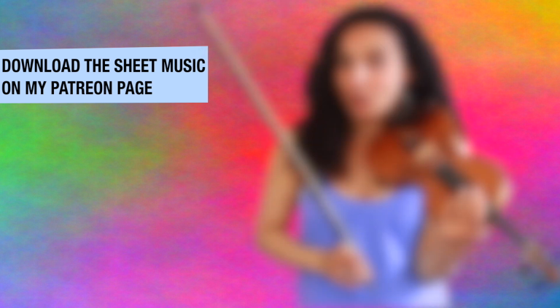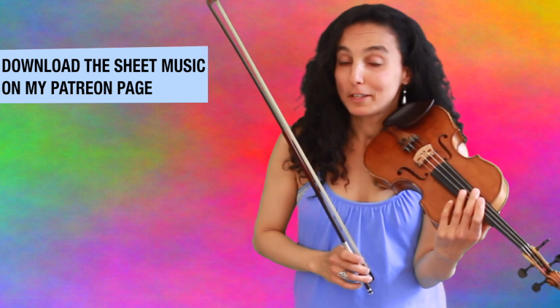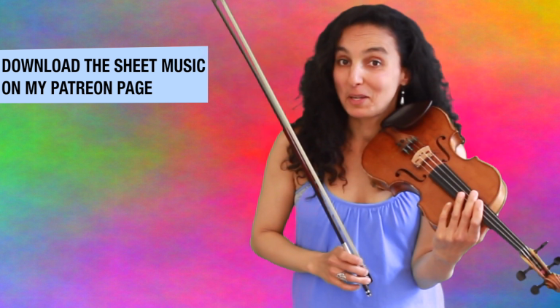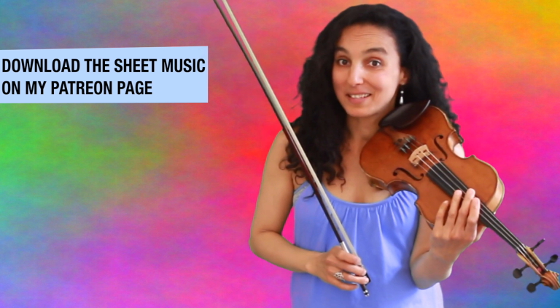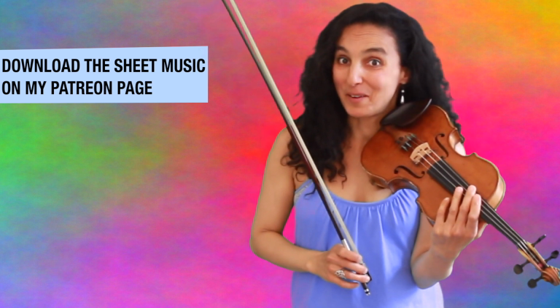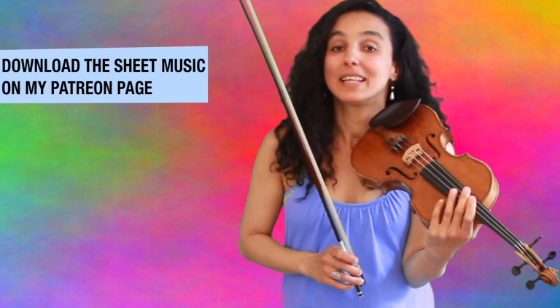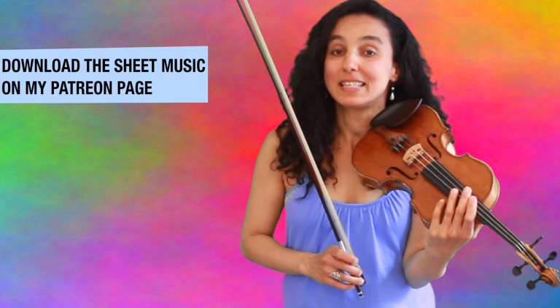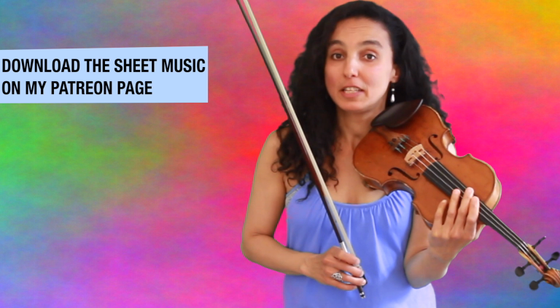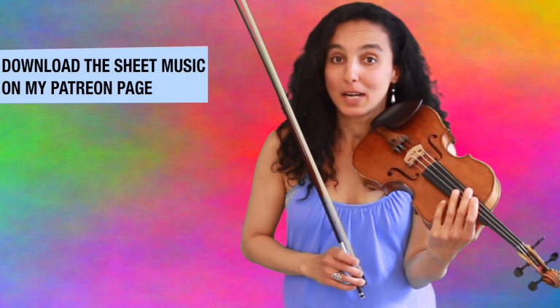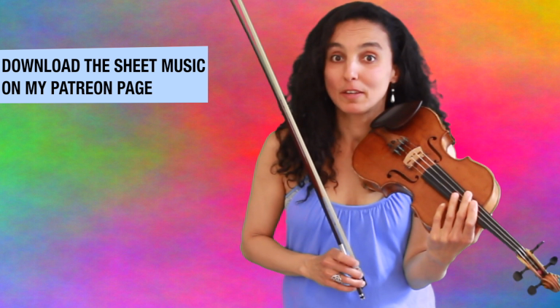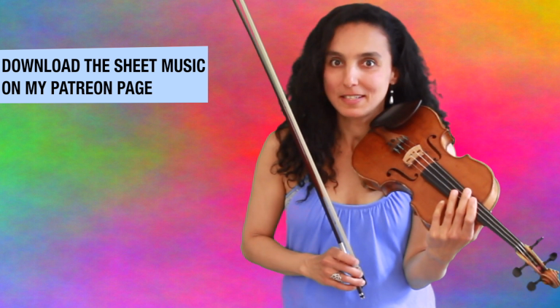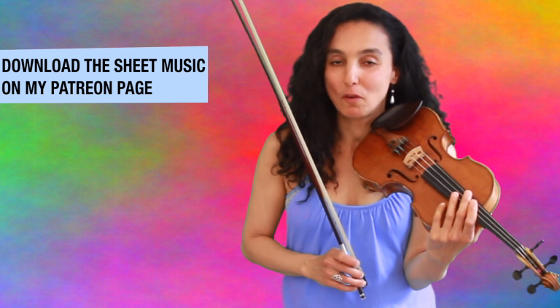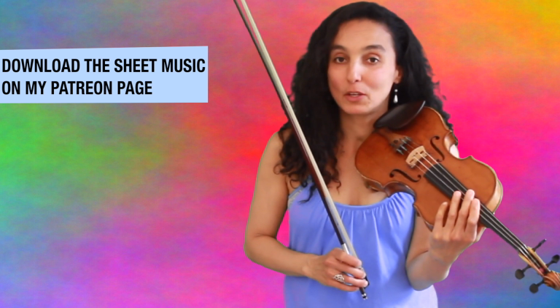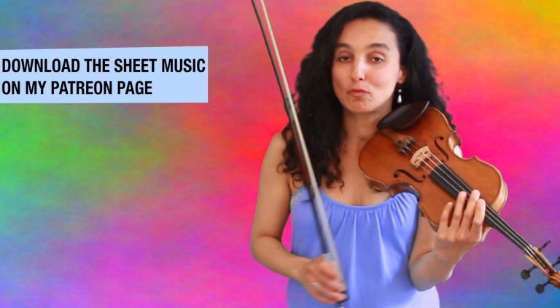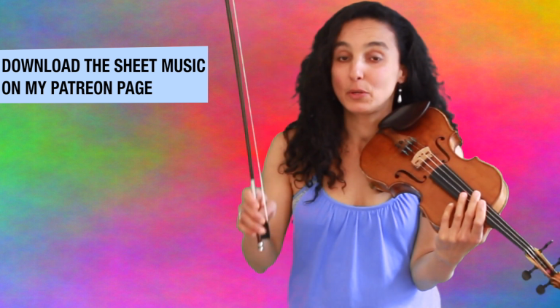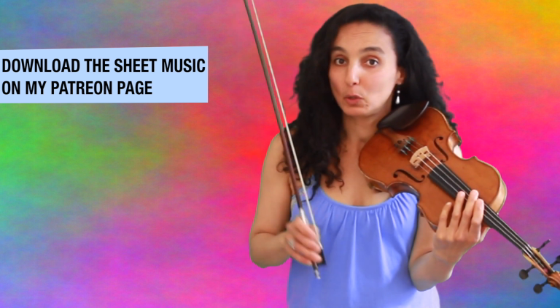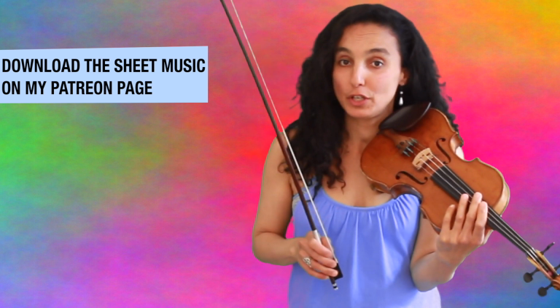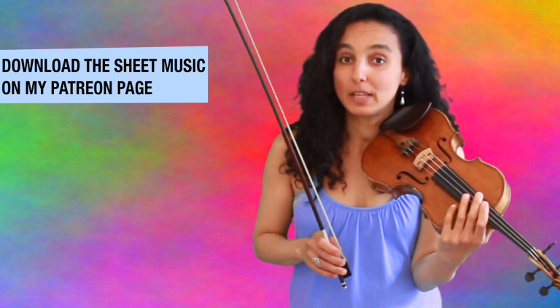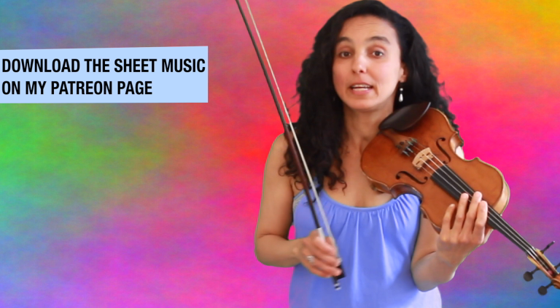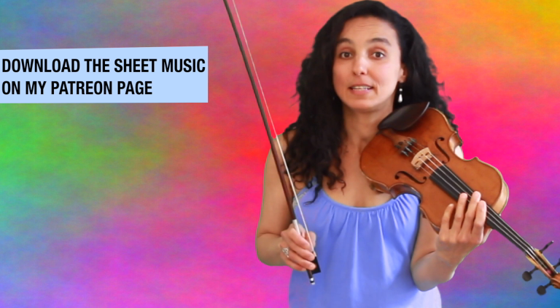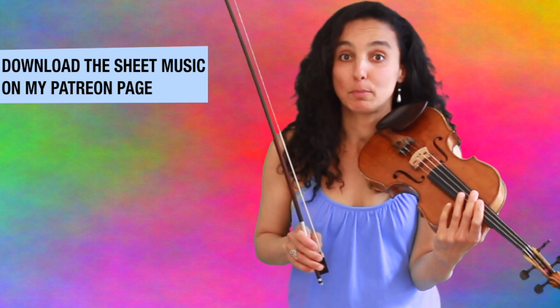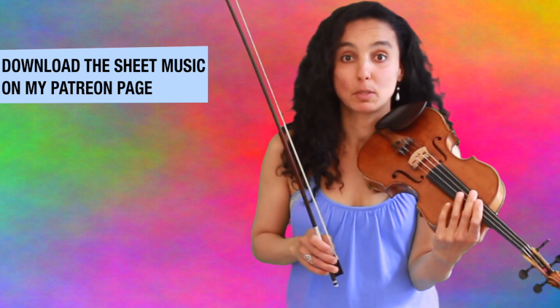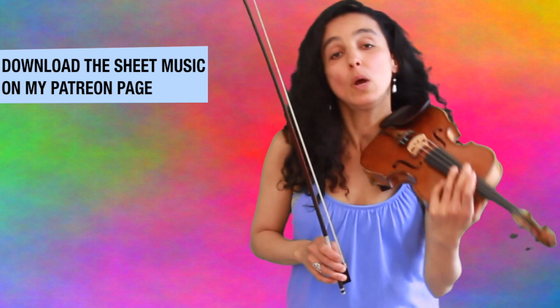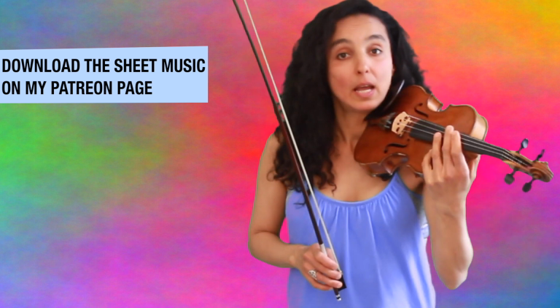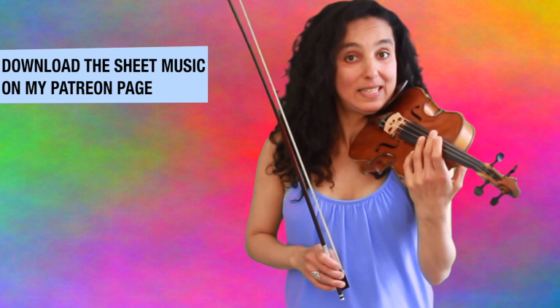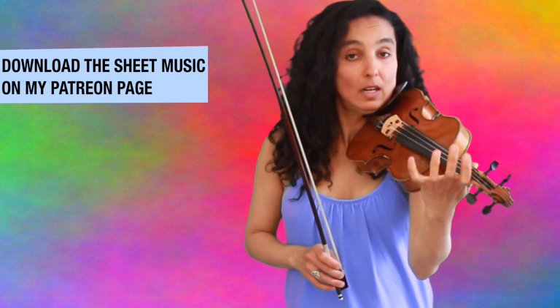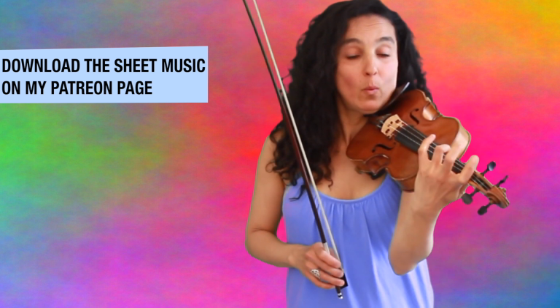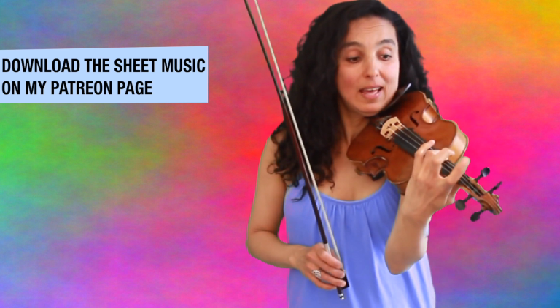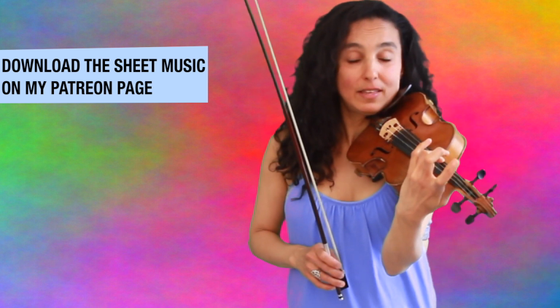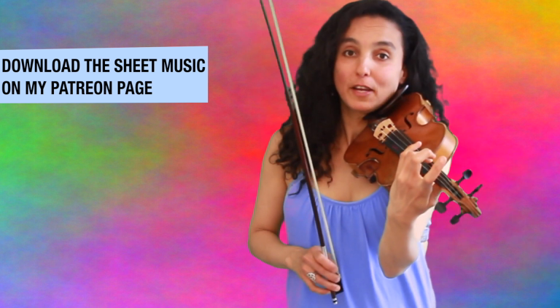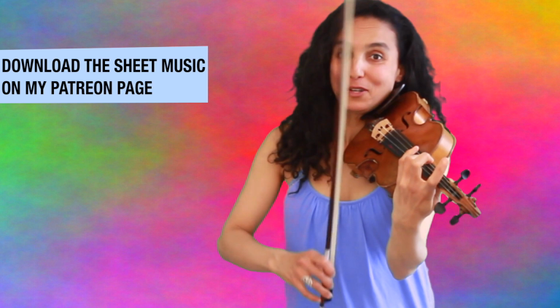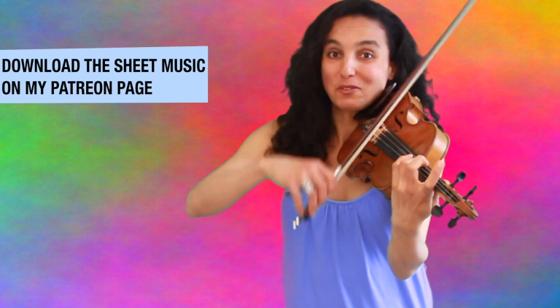That's how it works when you keep practicing. Let's get started and practice with a fun system of vocal code strings. You can download the sheet music — the link is in the description box below. And we start with the third finger on a G string.